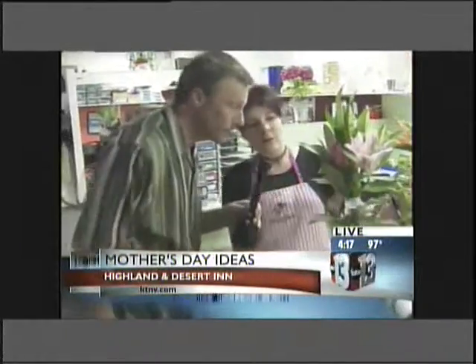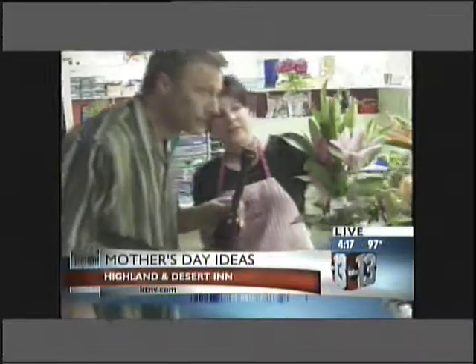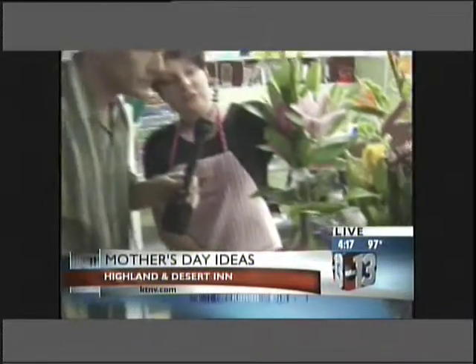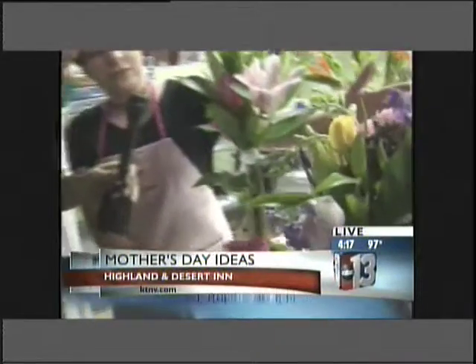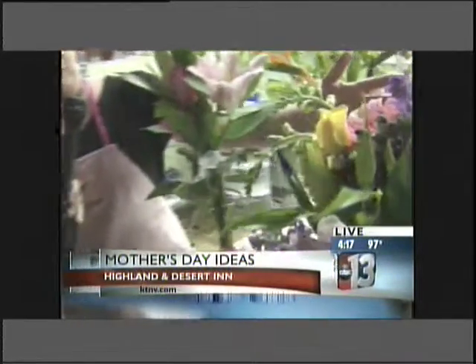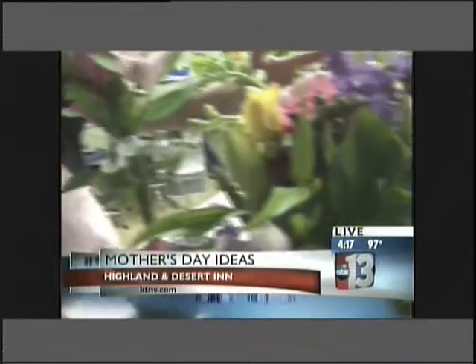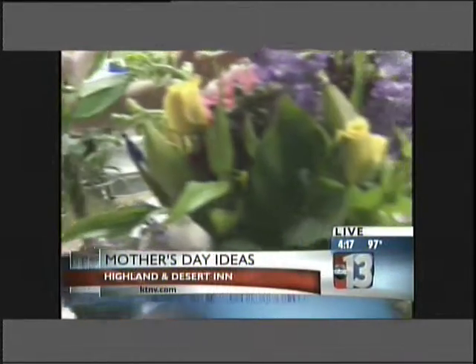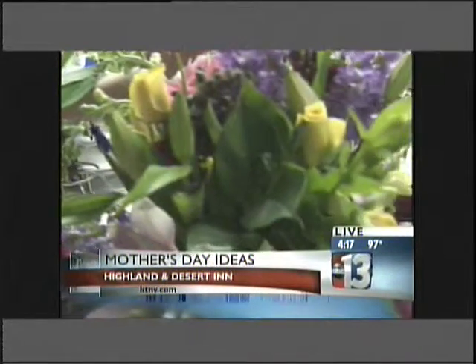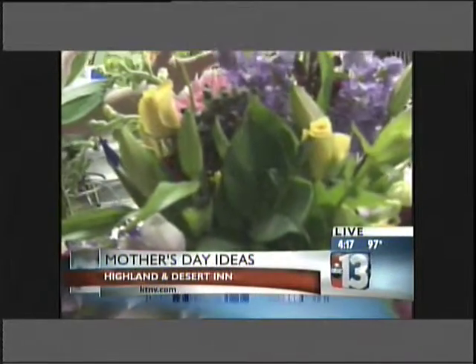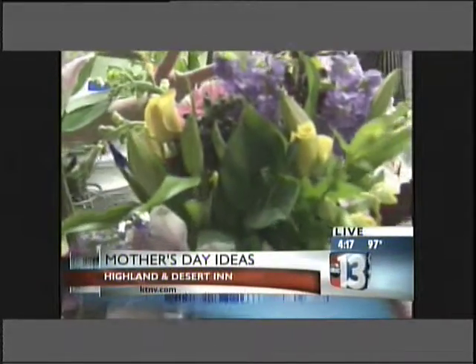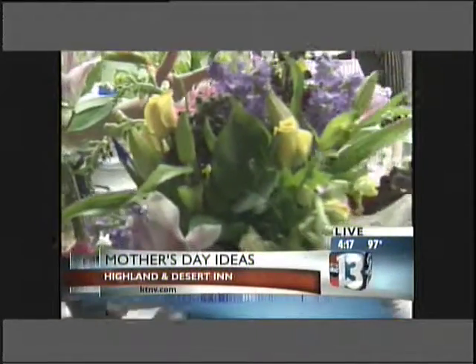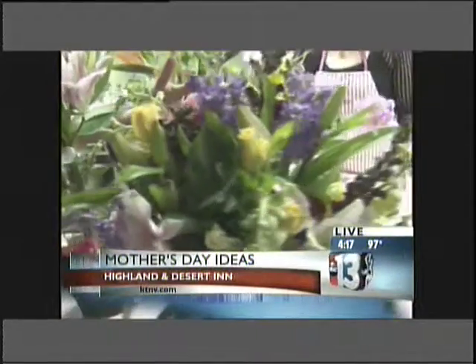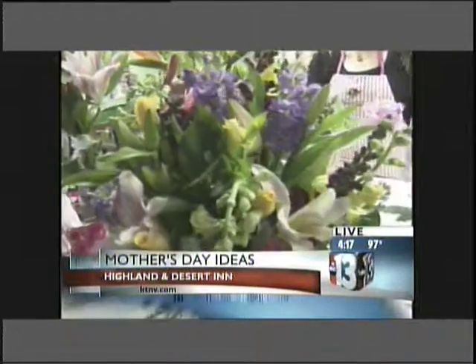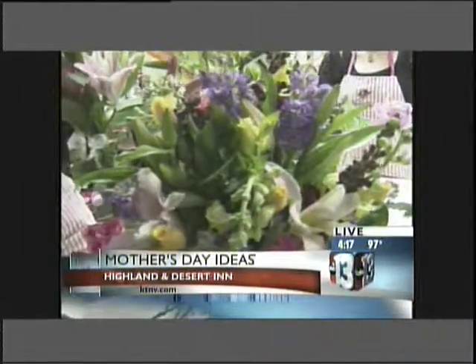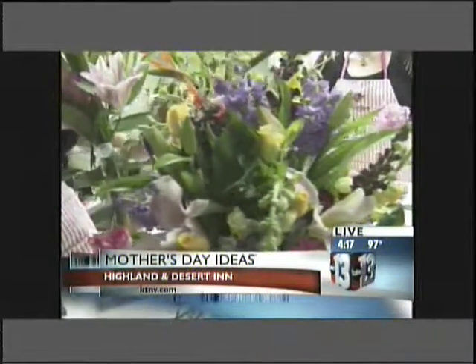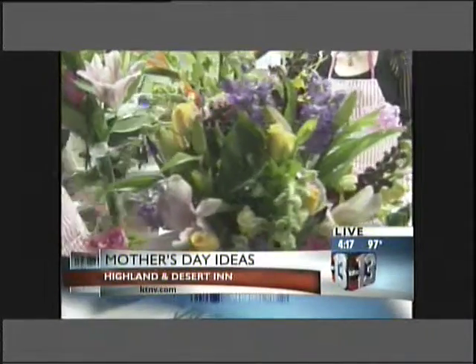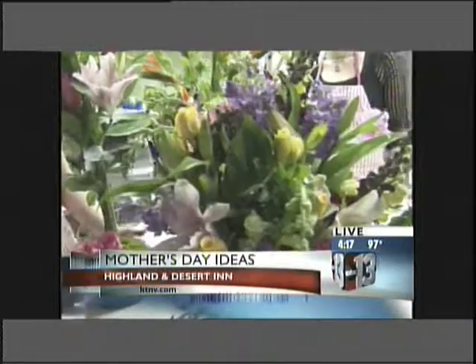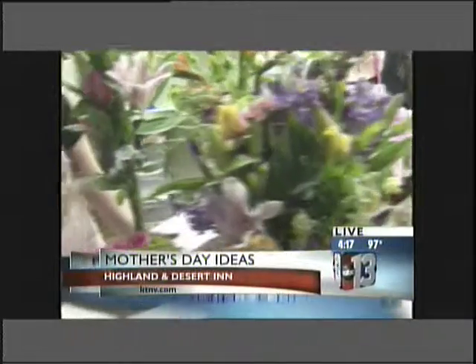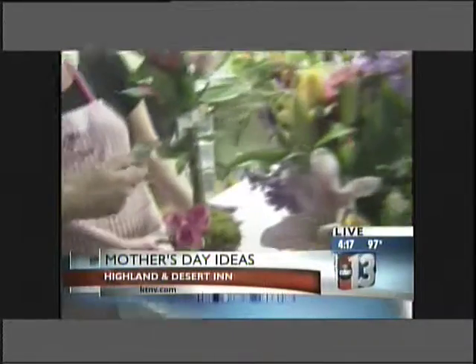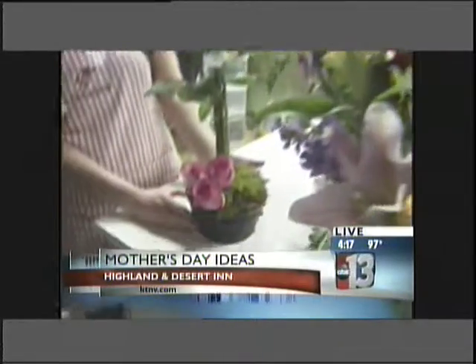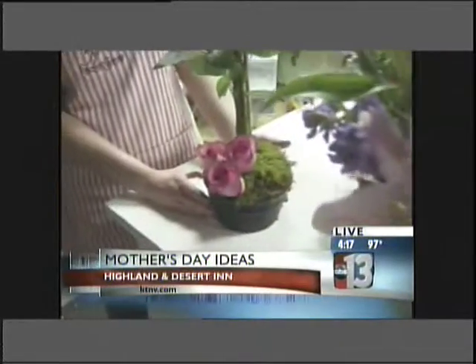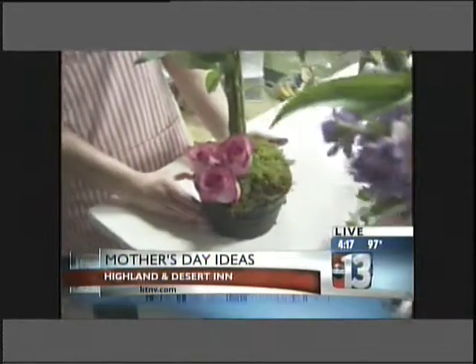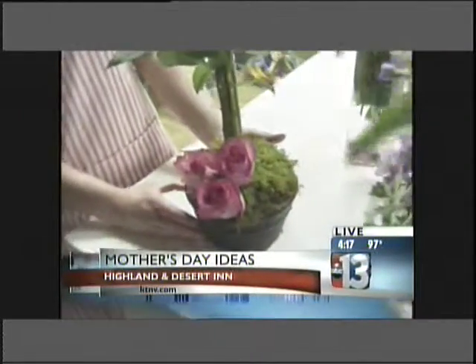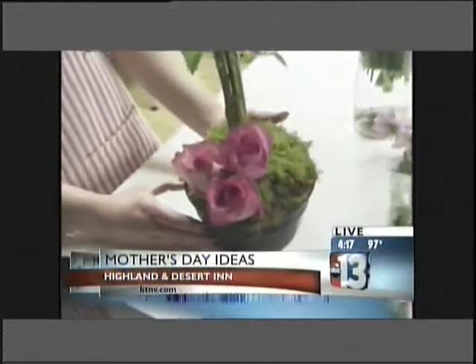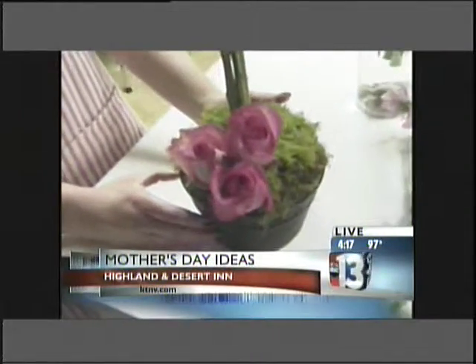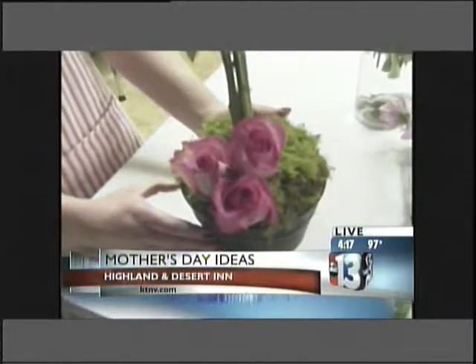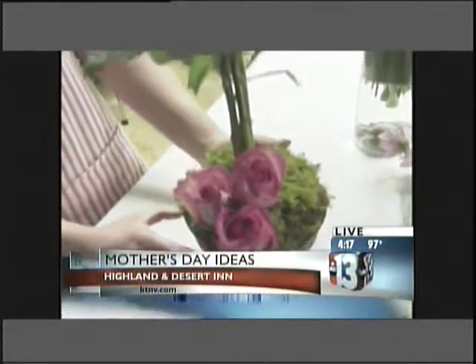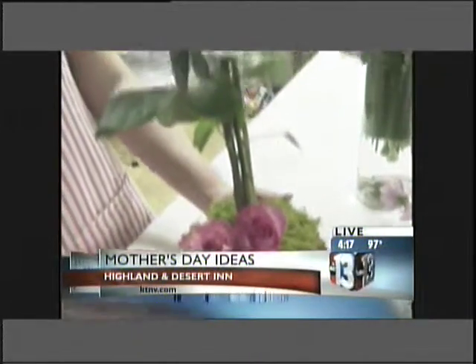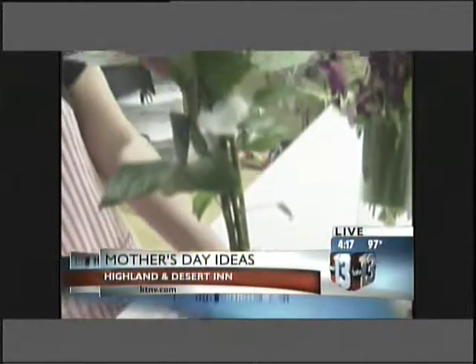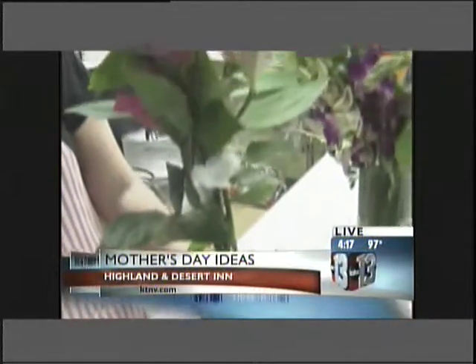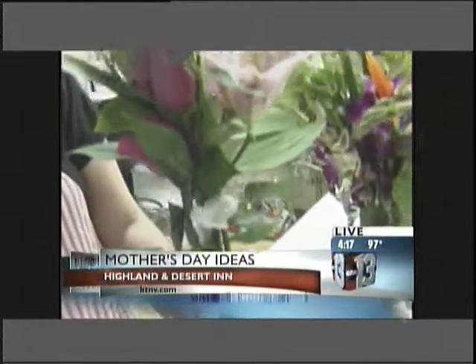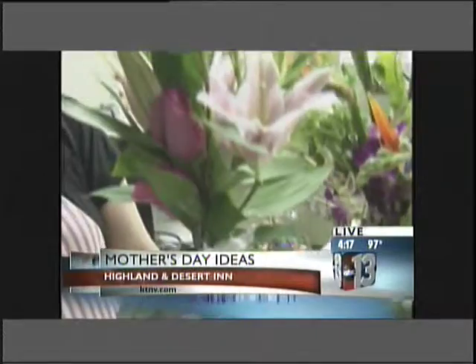This is a traditional arrangement — just a mixed flower arrangement, very bright, colorful, very nice. And then we have kind of an English version — this is like a topiary, English garden style.